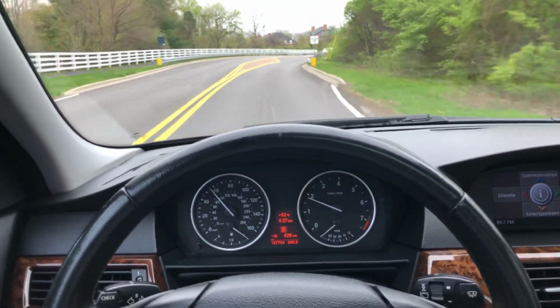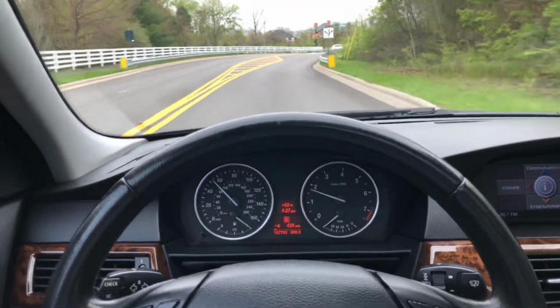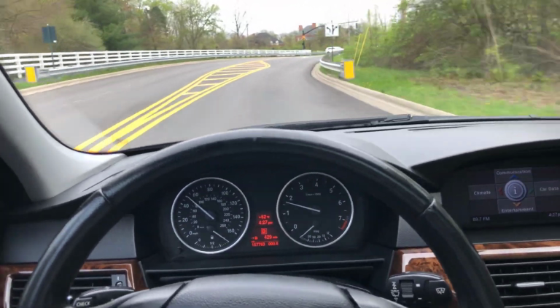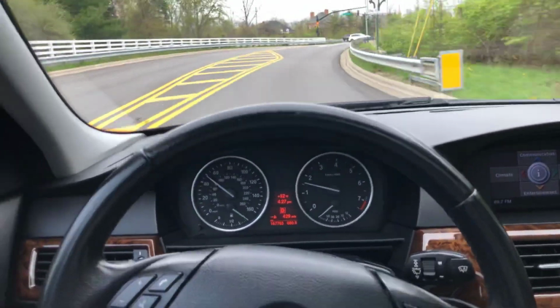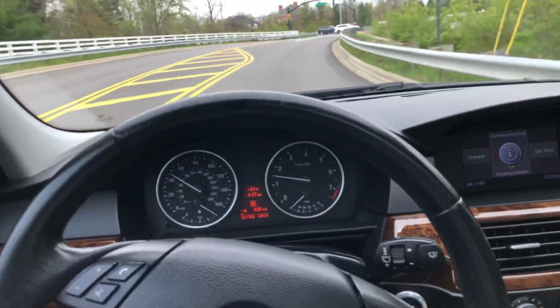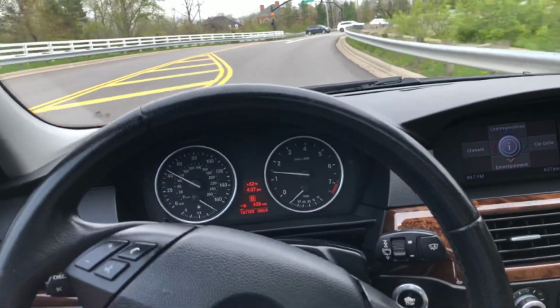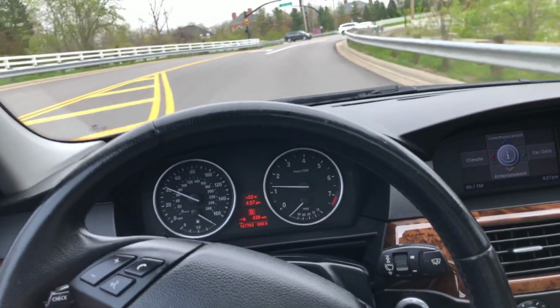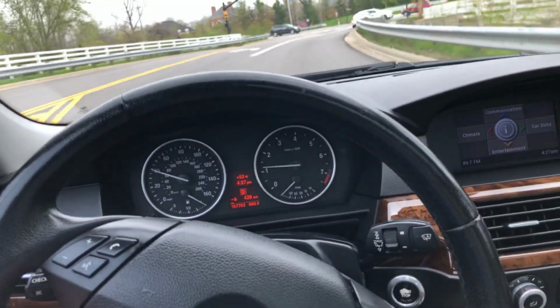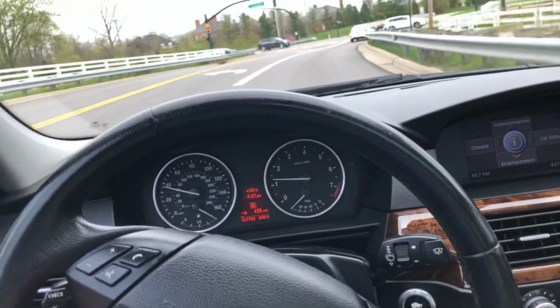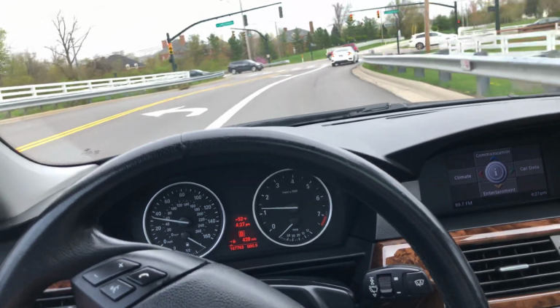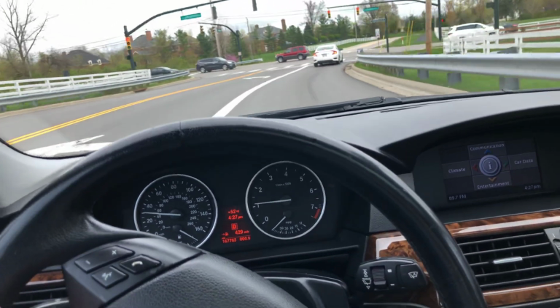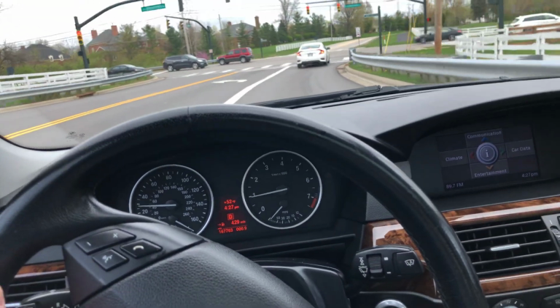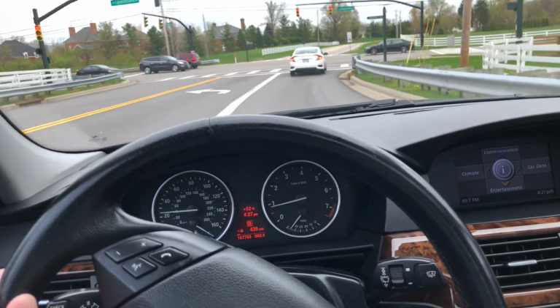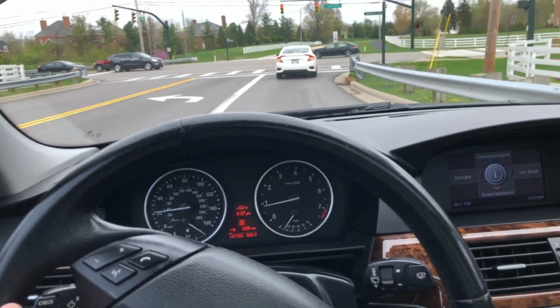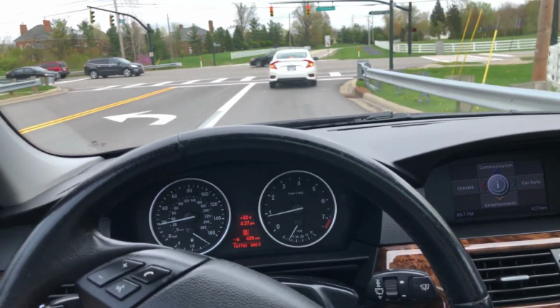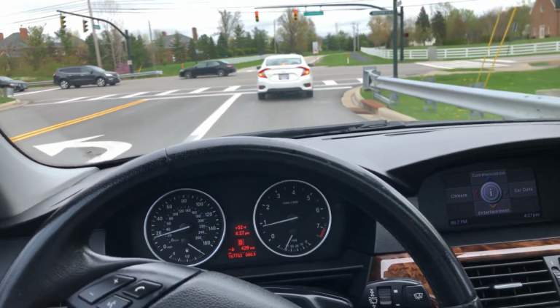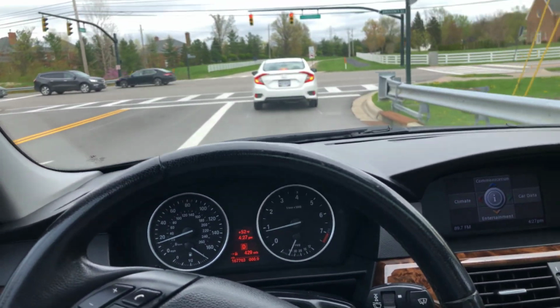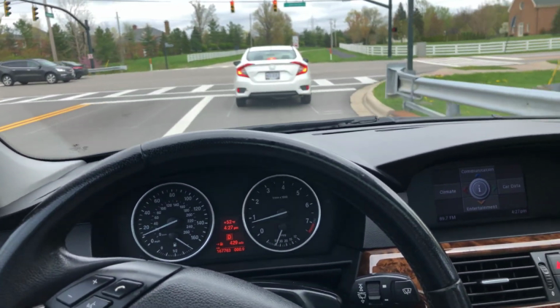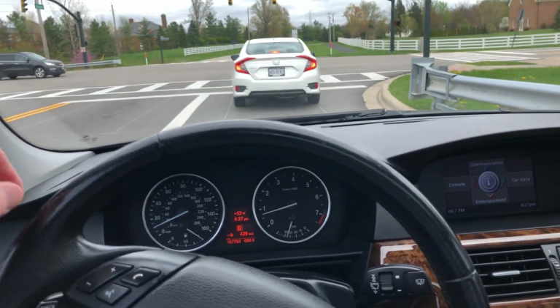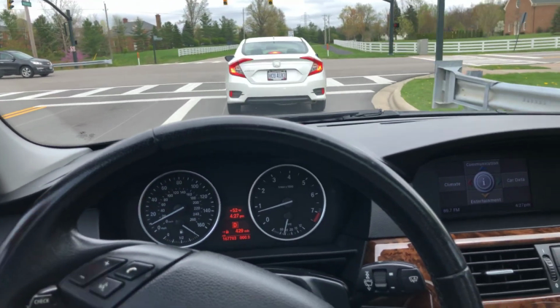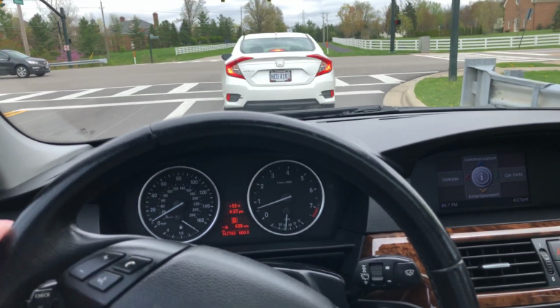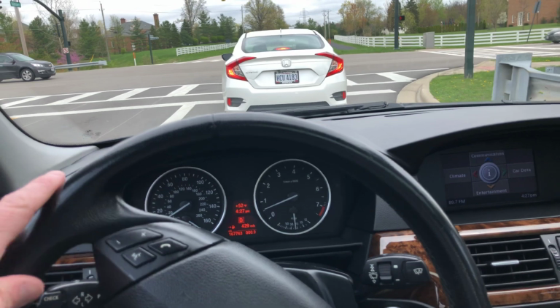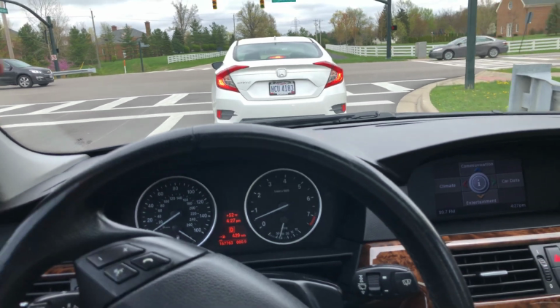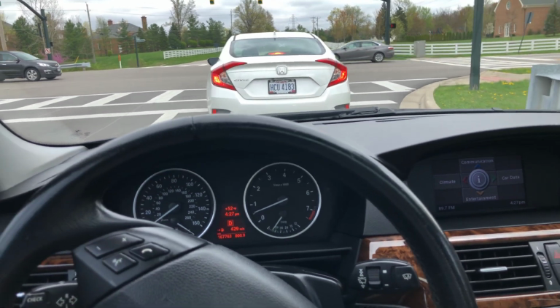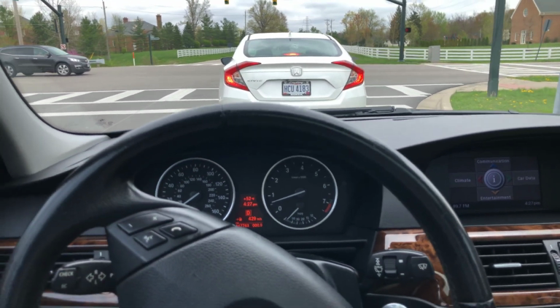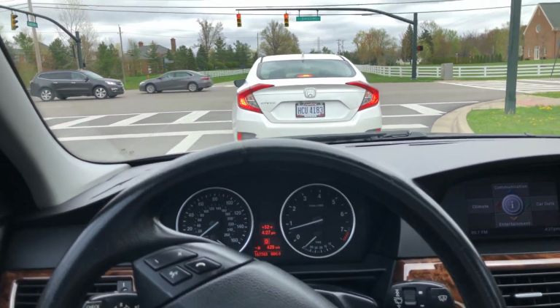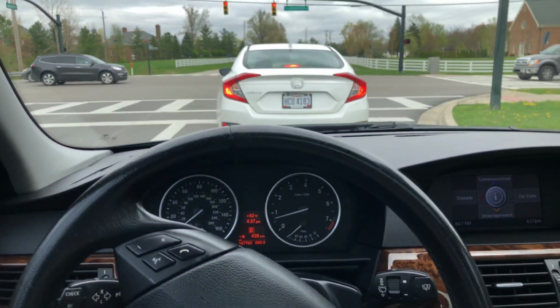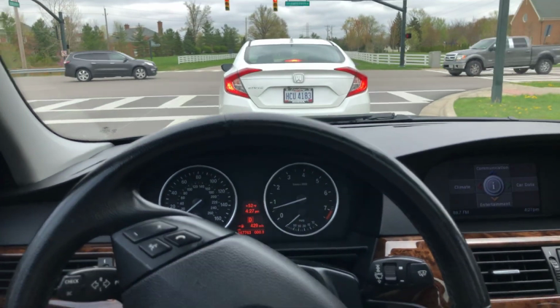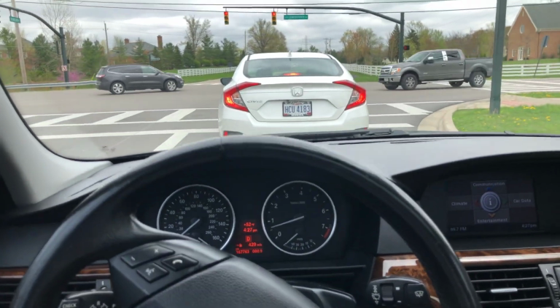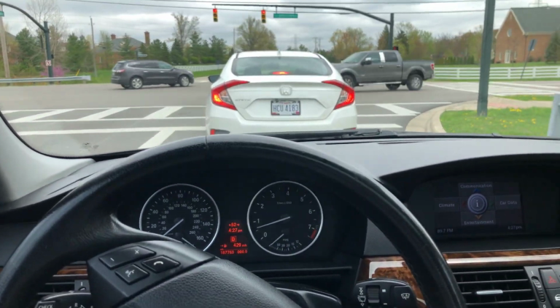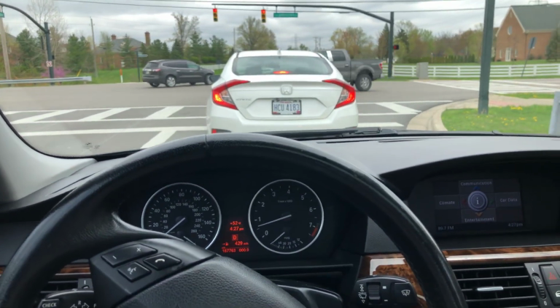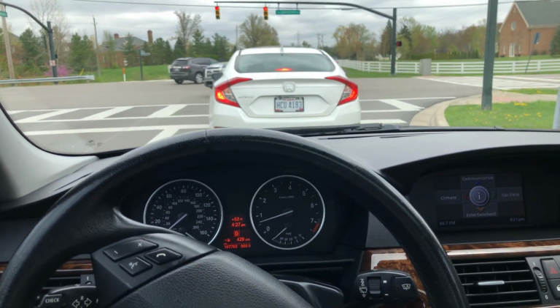Brakes are nice and tight like they should be, because they're relatively new. While we wait for this red light, I will recap again.